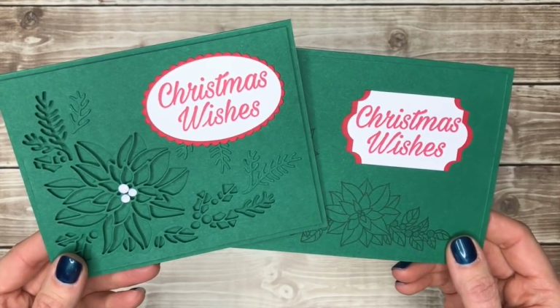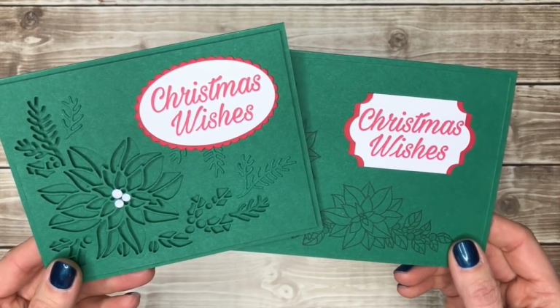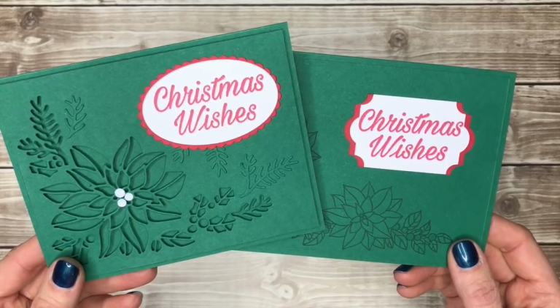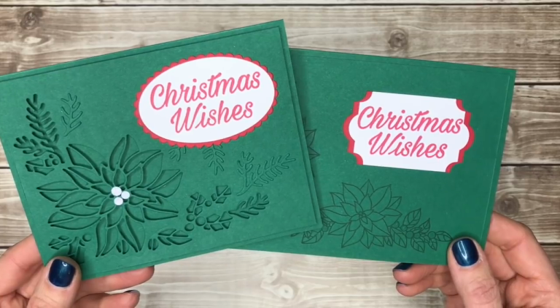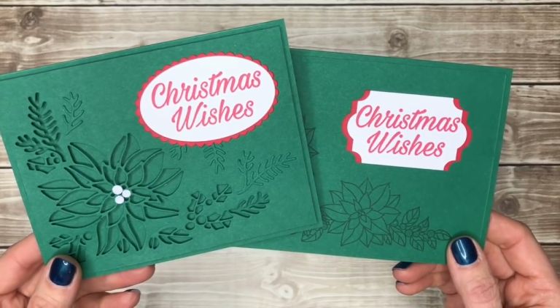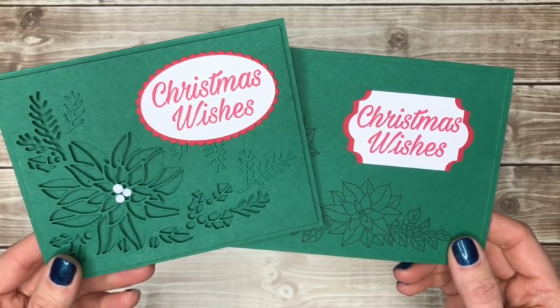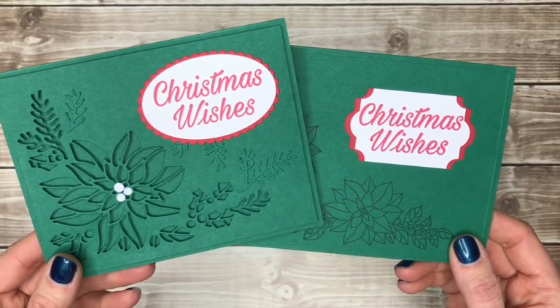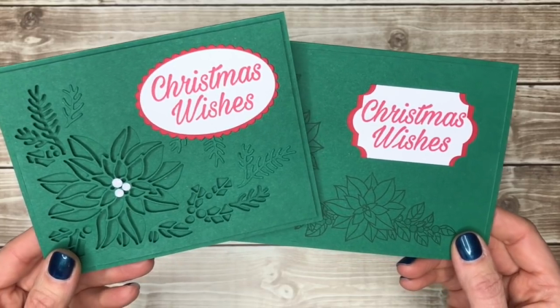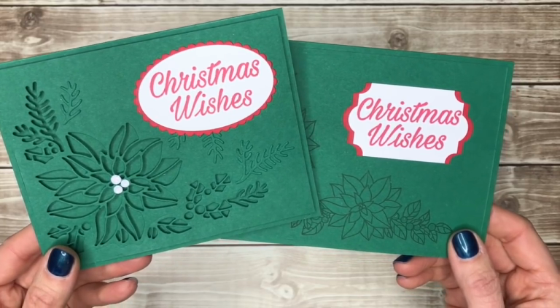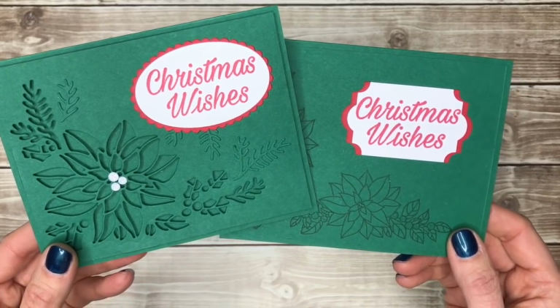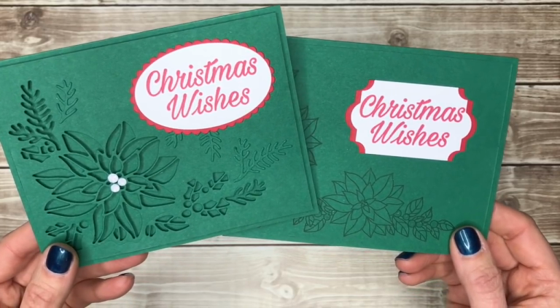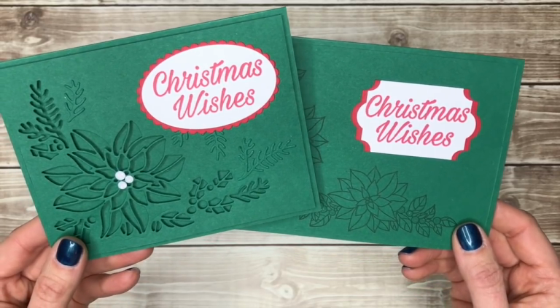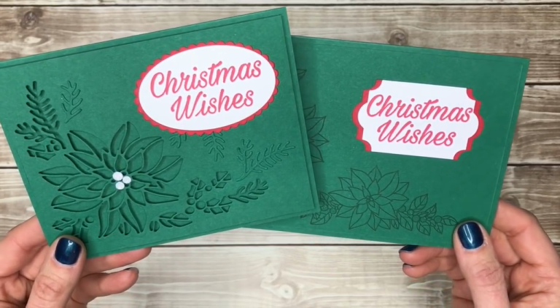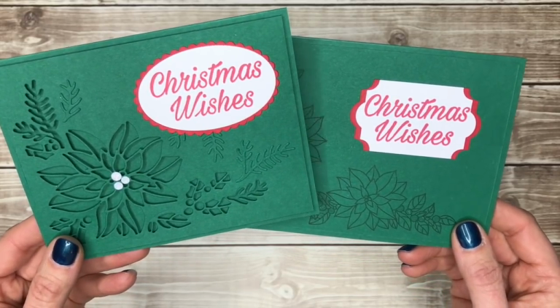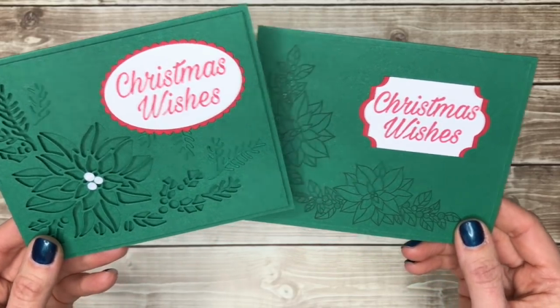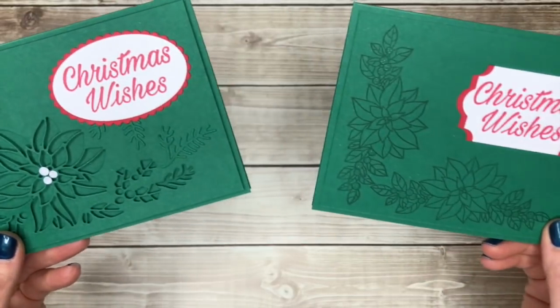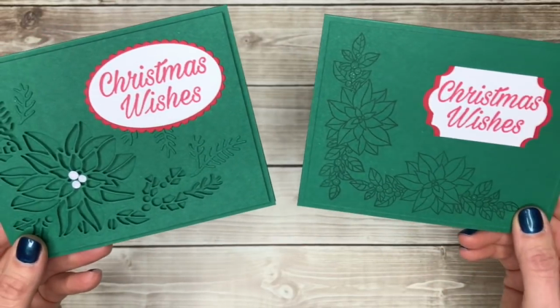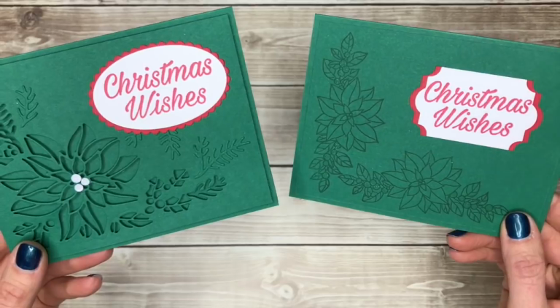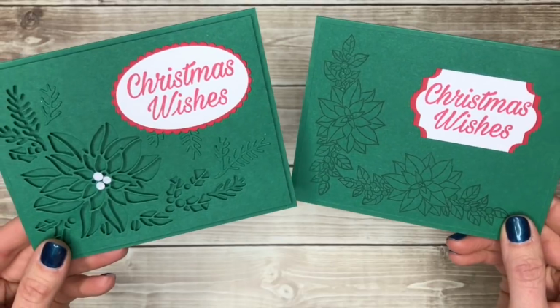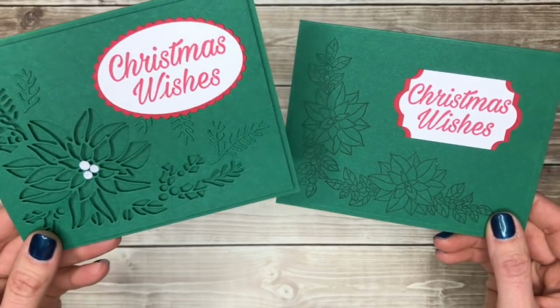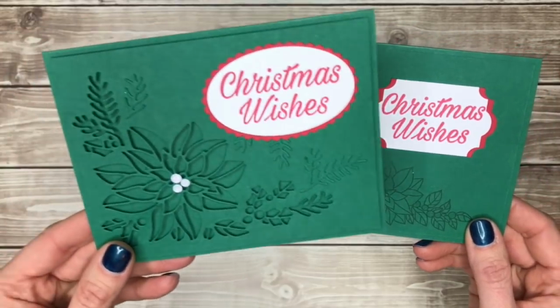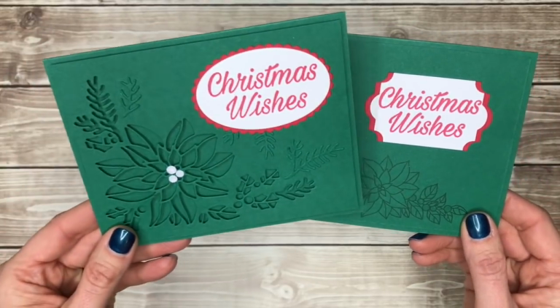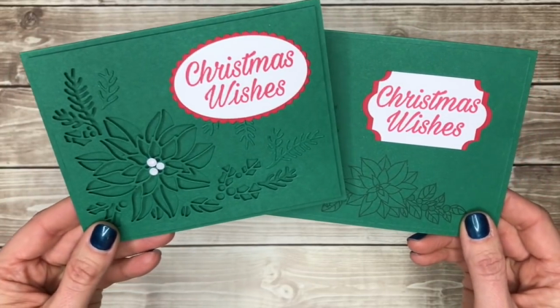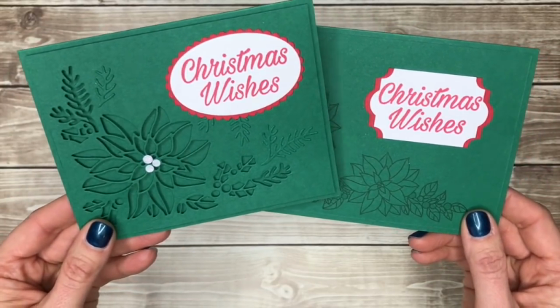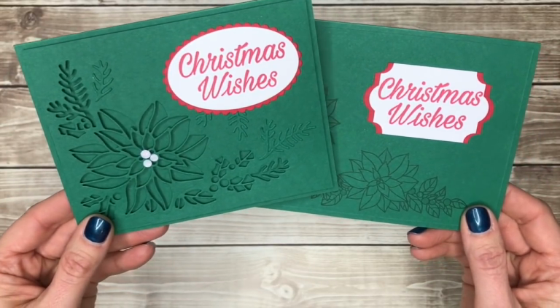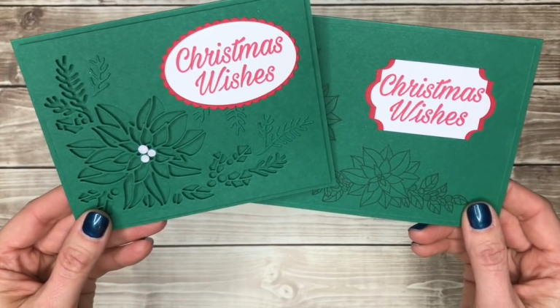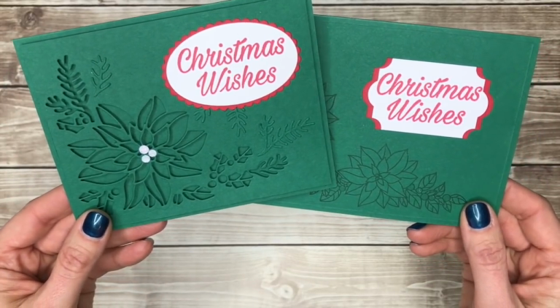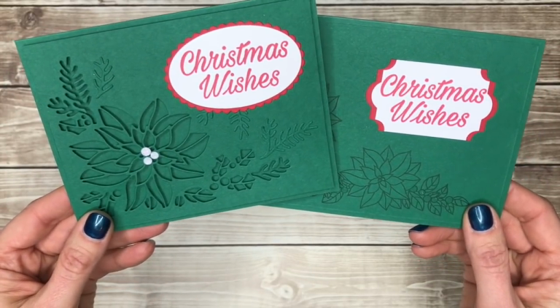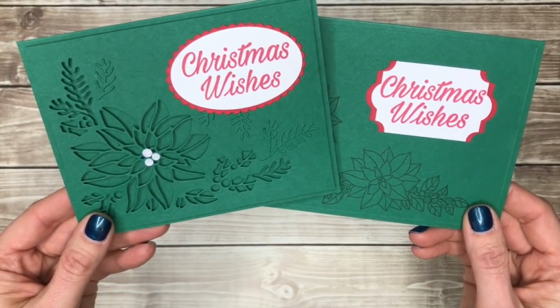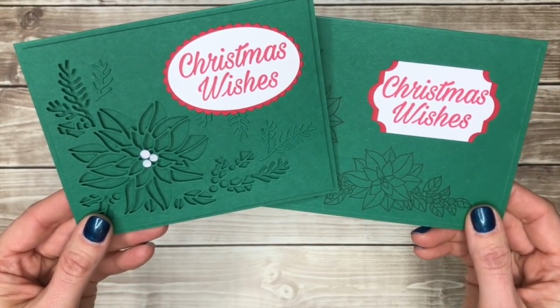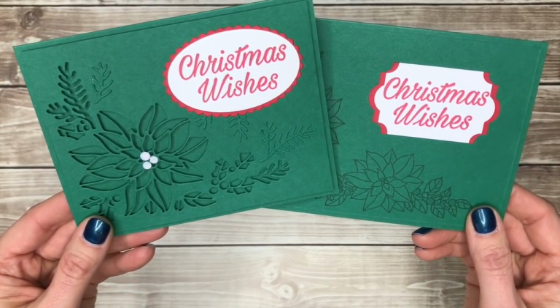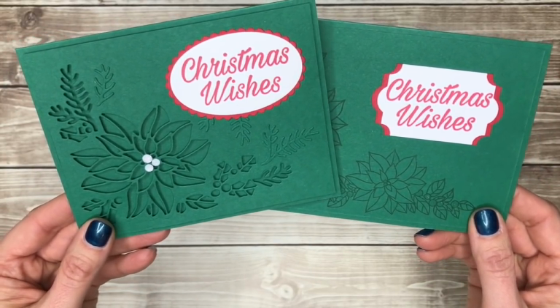I hope that you enjoyed this video and that it gave you some tips and tricks for your card making. Let me know — do you like the simplified version or the souped up Big Shot version? Thanks so much for watching and happy stamping!